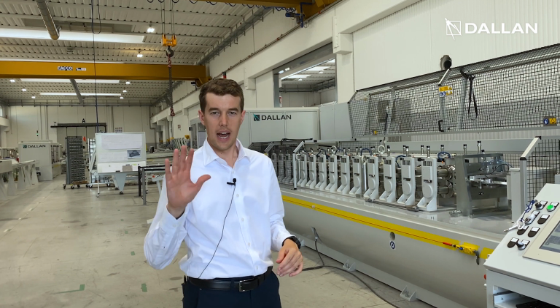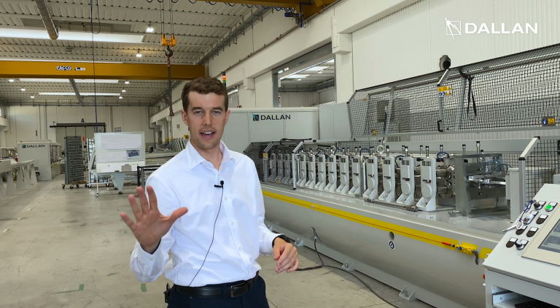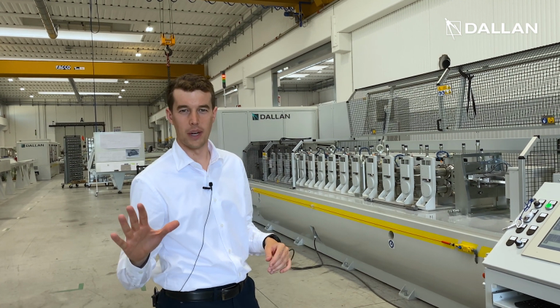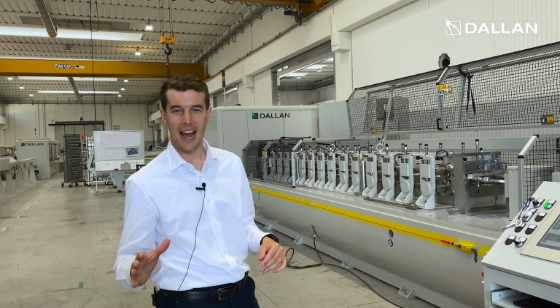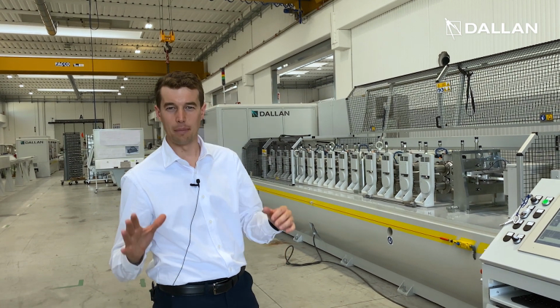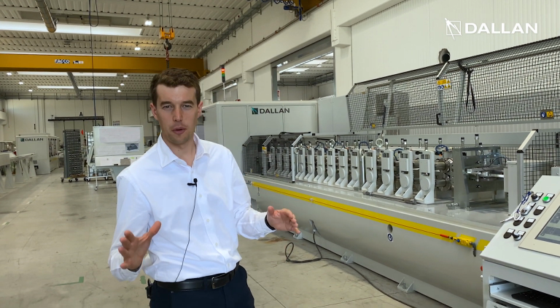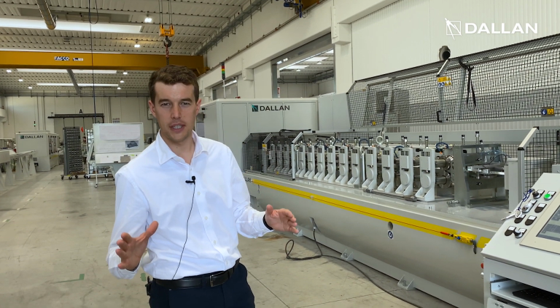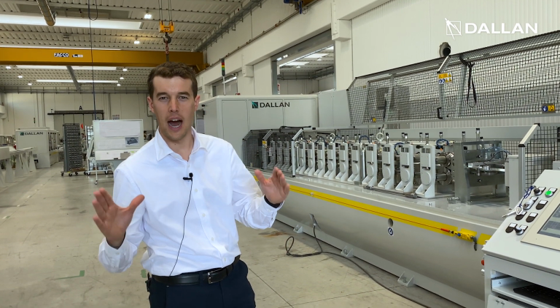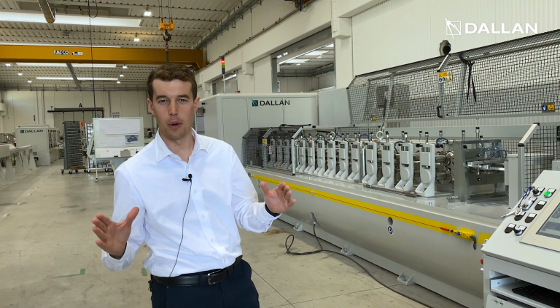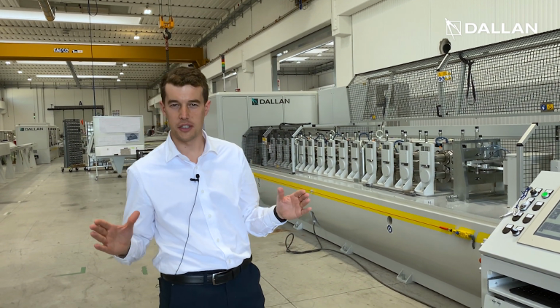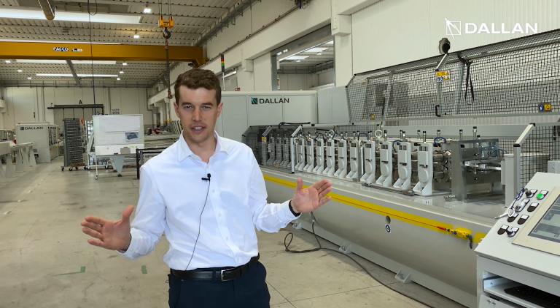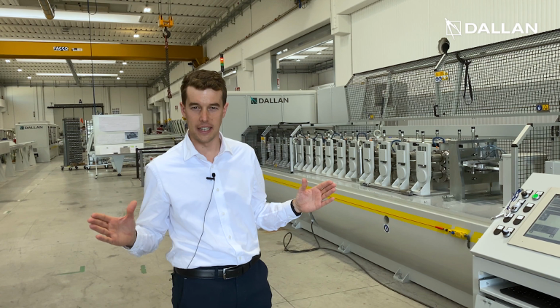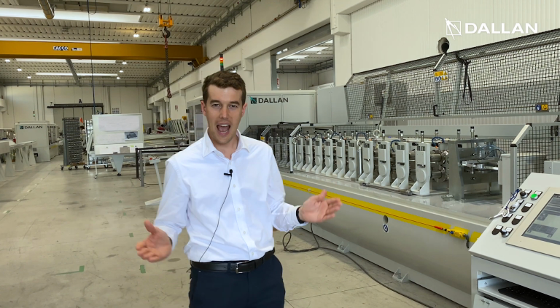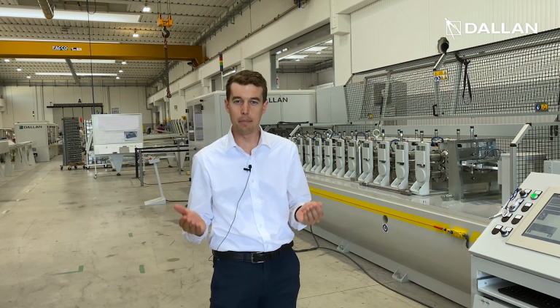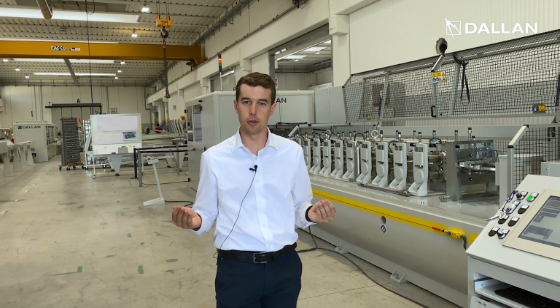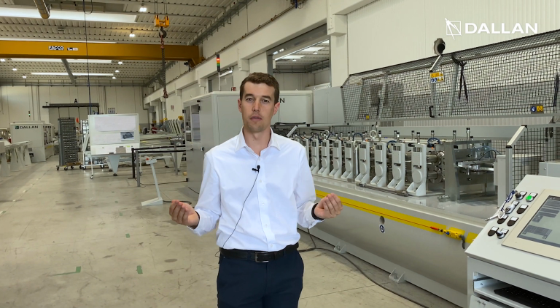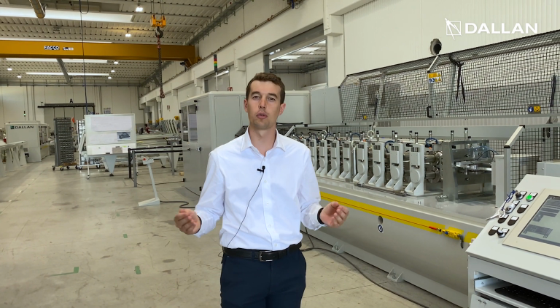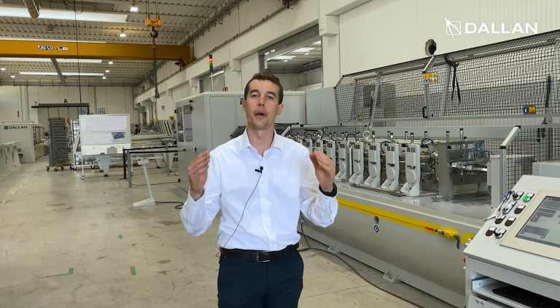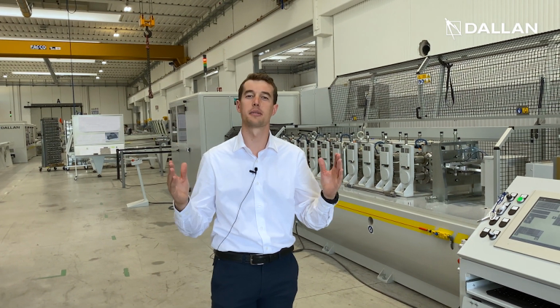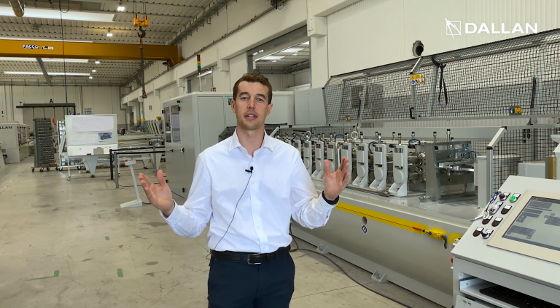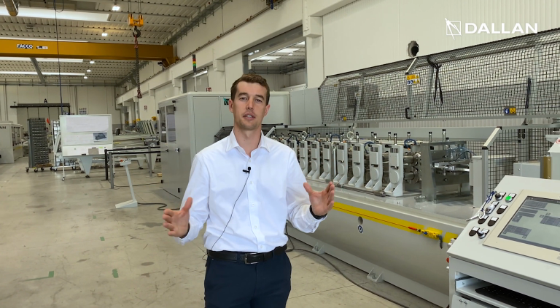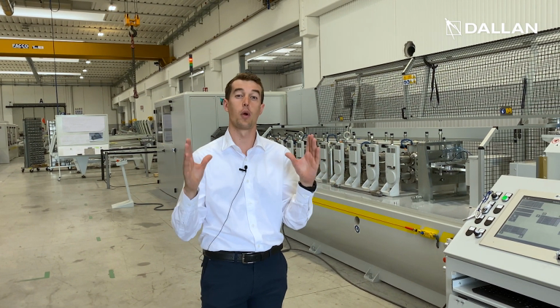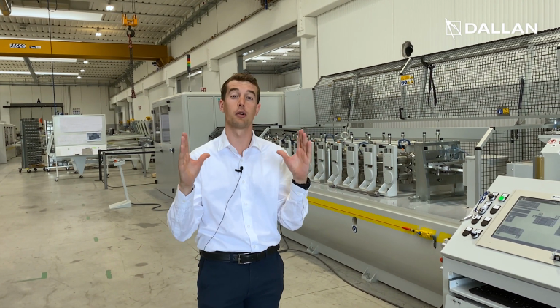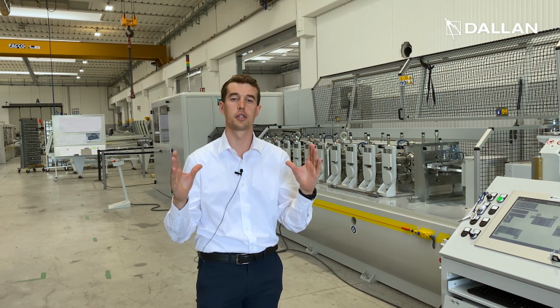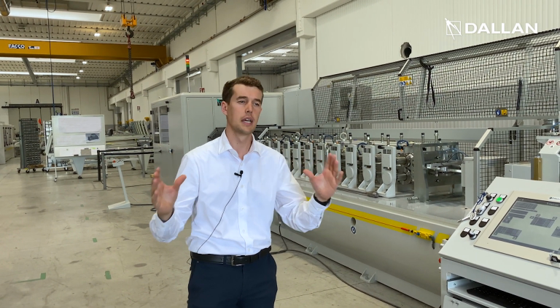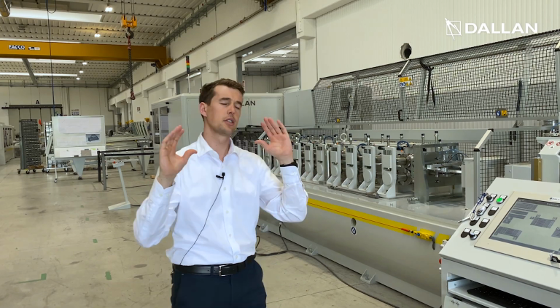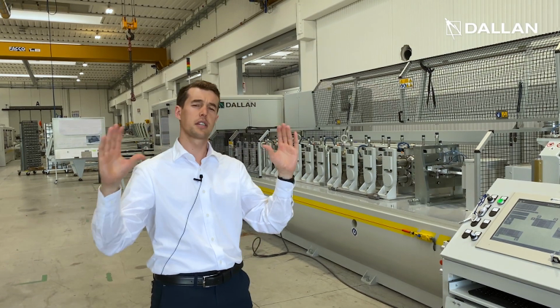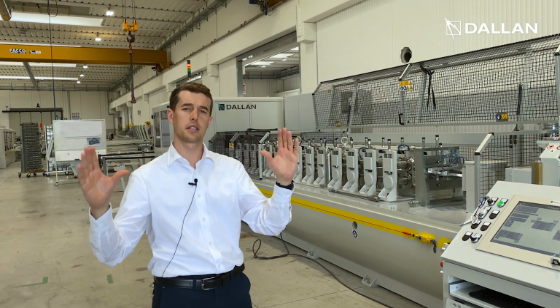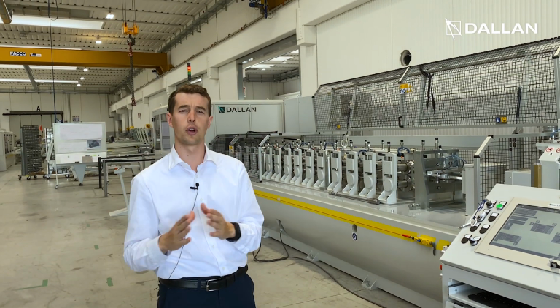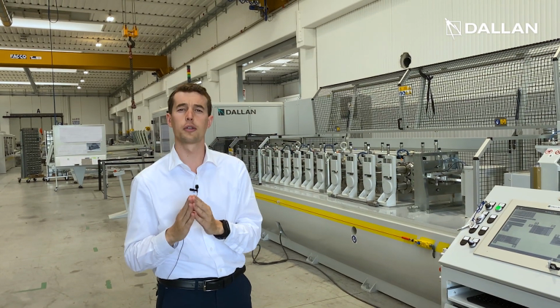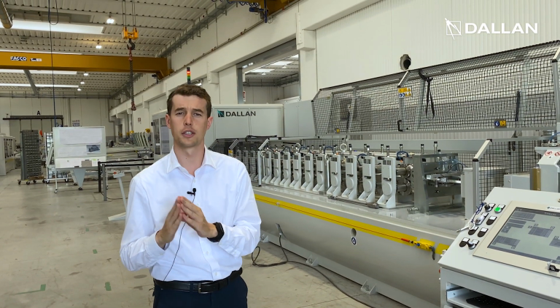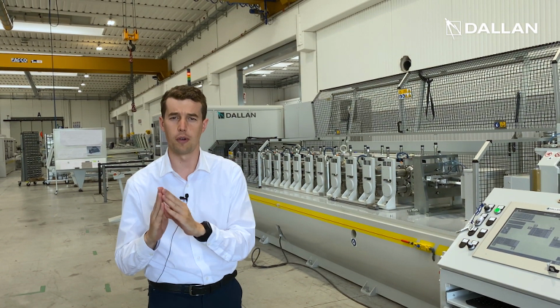Hi everyone, I'm Tommaso Rossi and I am Process Engineer at Della. I'm here today to invite you to our next masterclass where we are going to see this unique system for coil to windows profile.